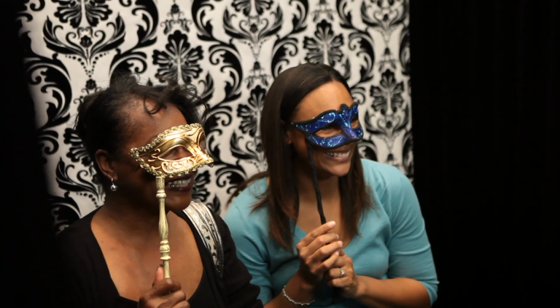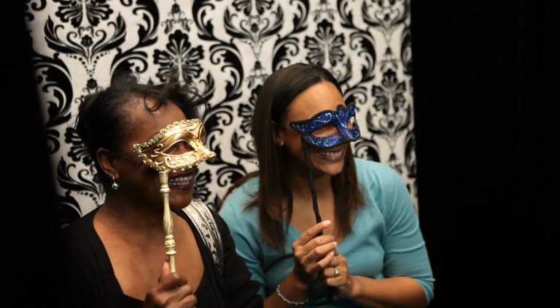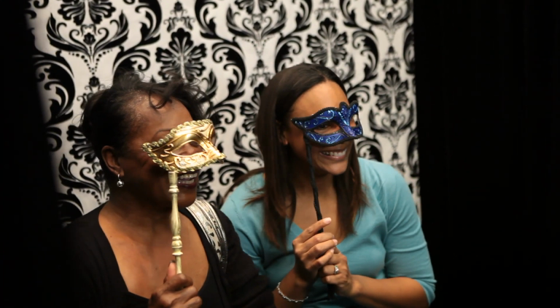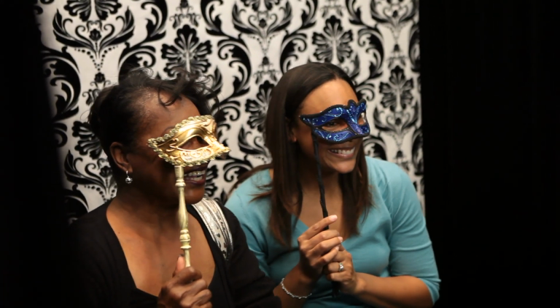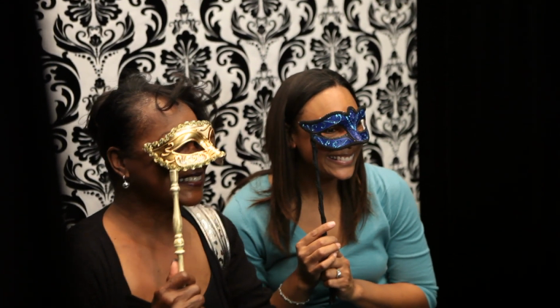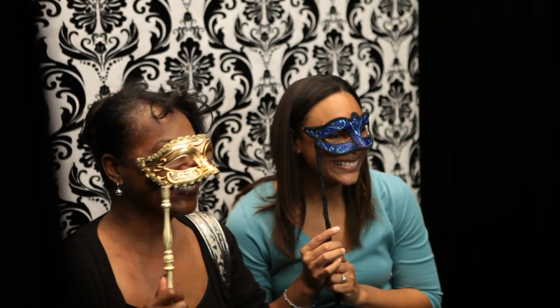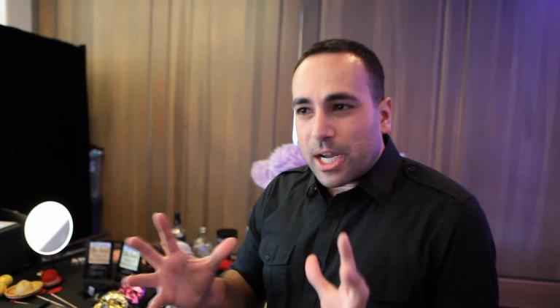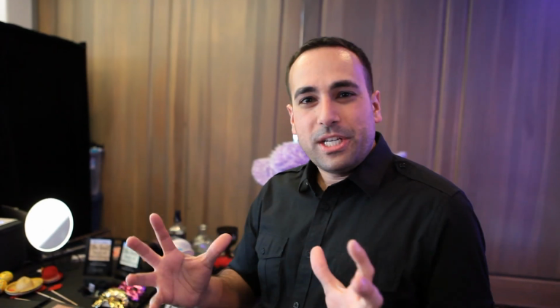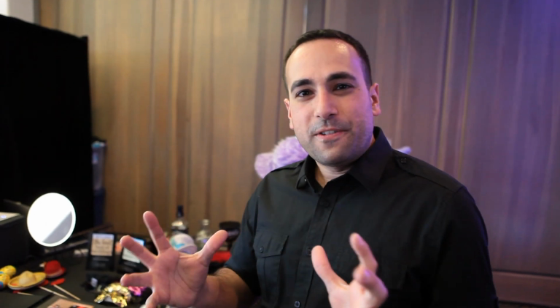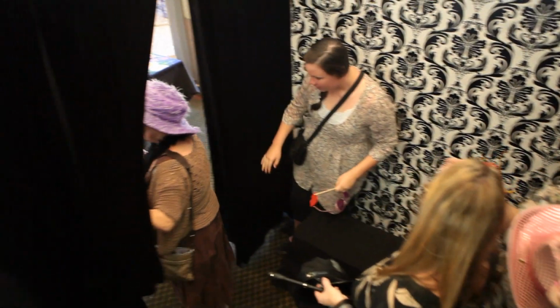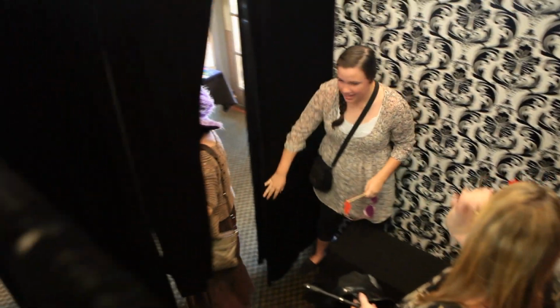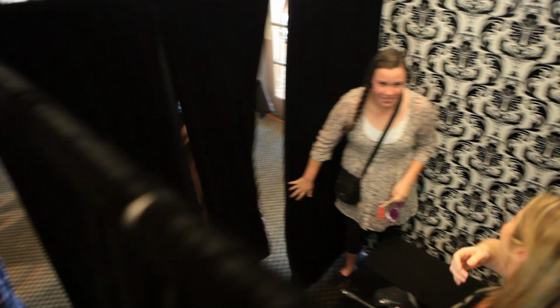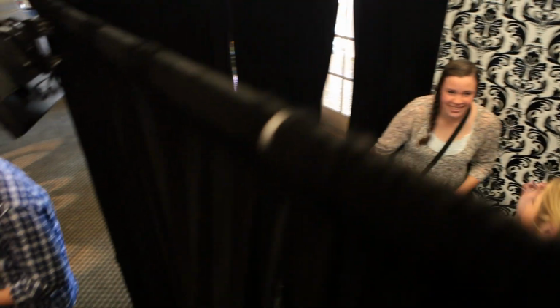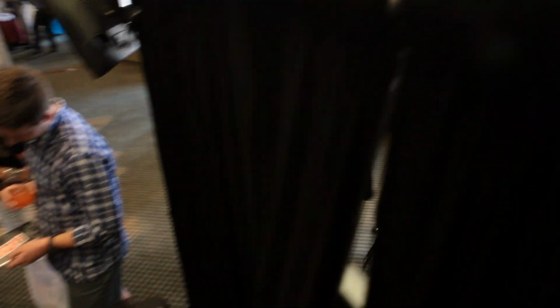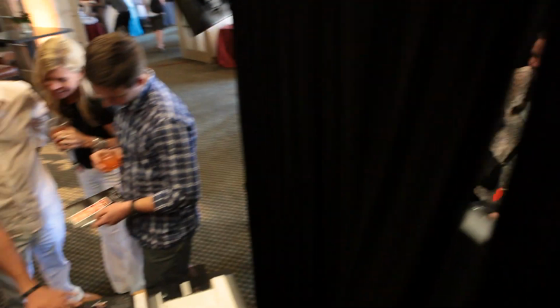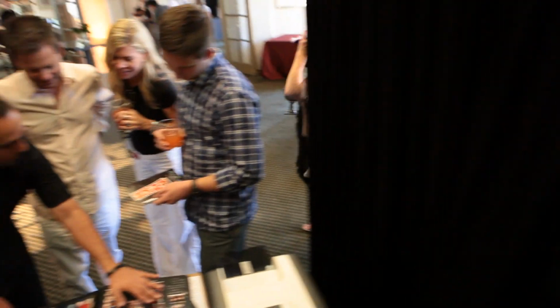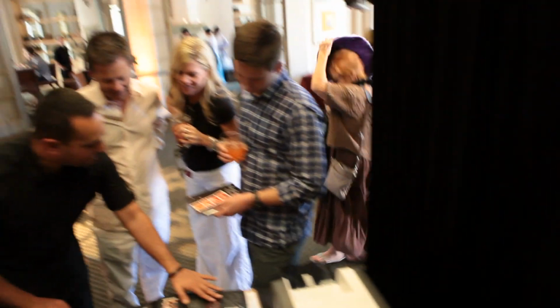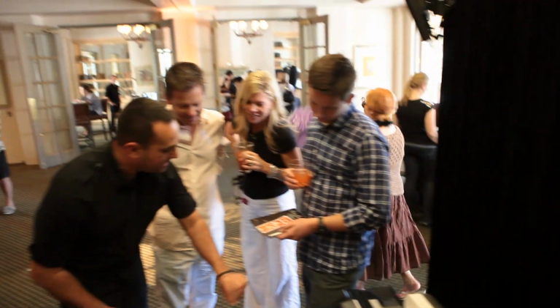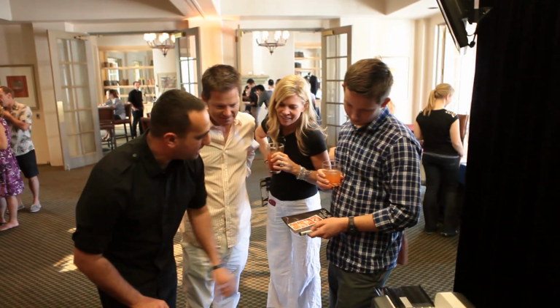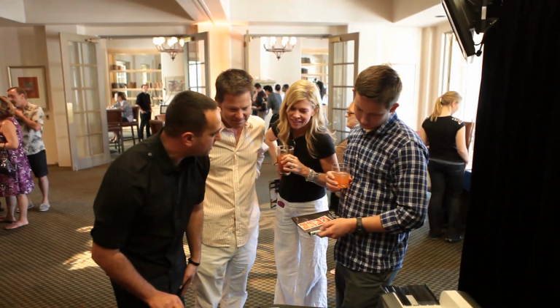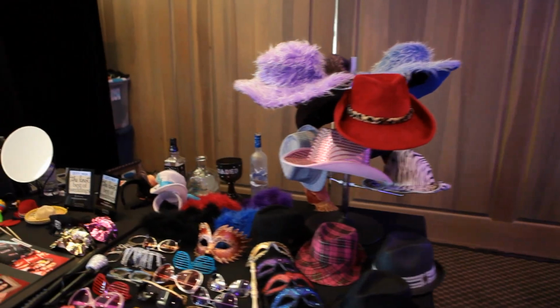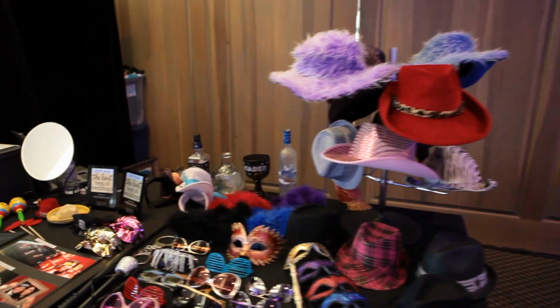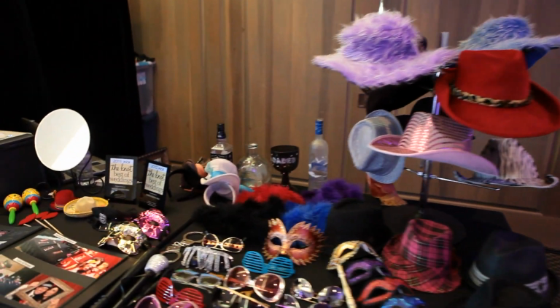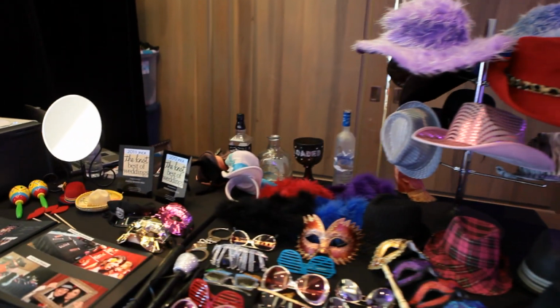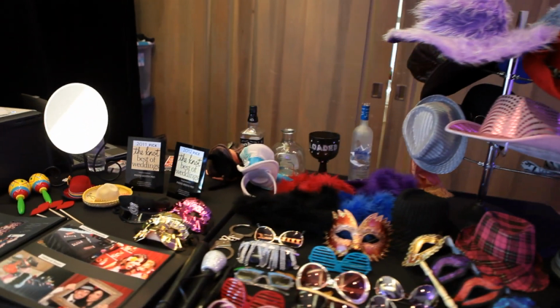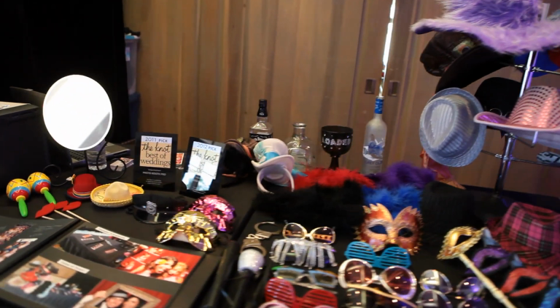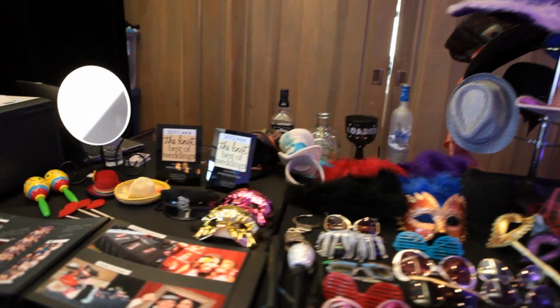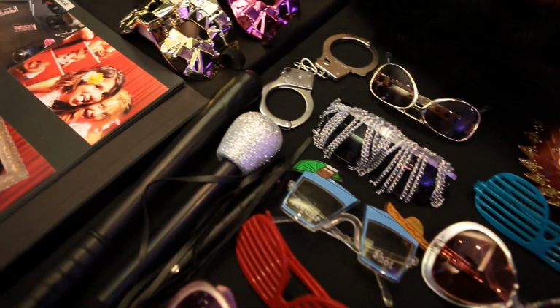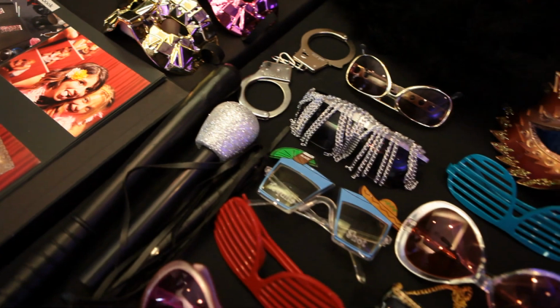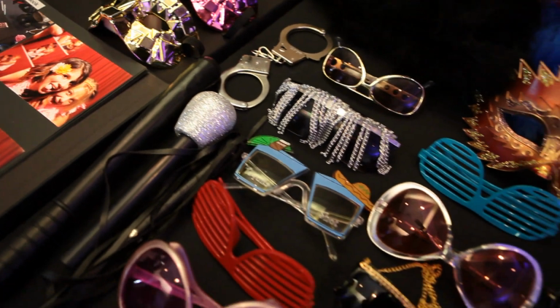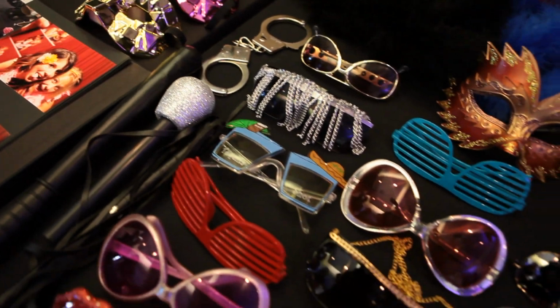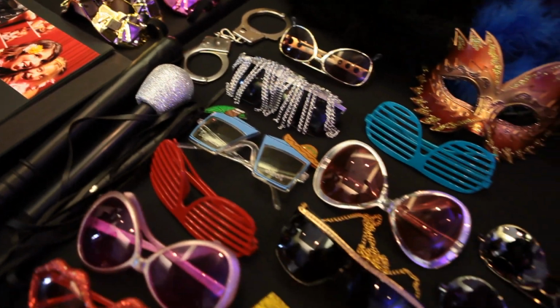What we've done is taken that Chuck E. Cheese photo booth fun idea and combined it with a photo studio. We bring a ton of props — it's probably about $400 worth of props sitting on the table.